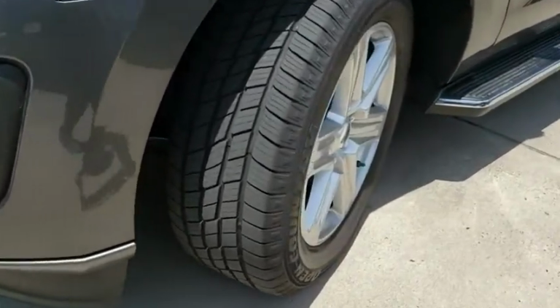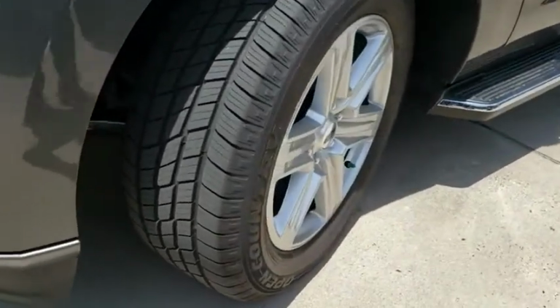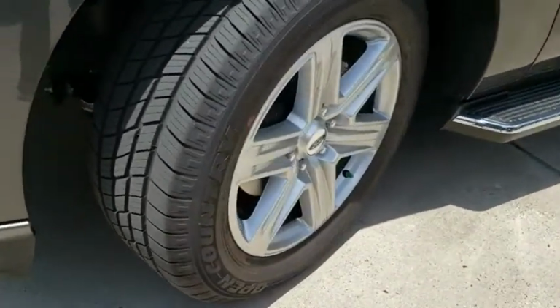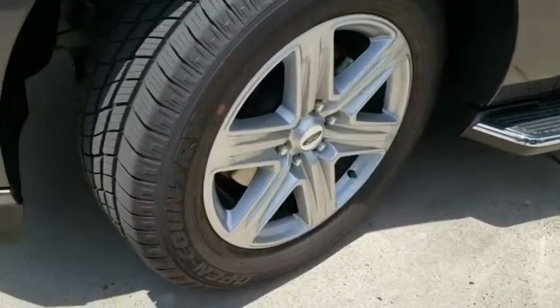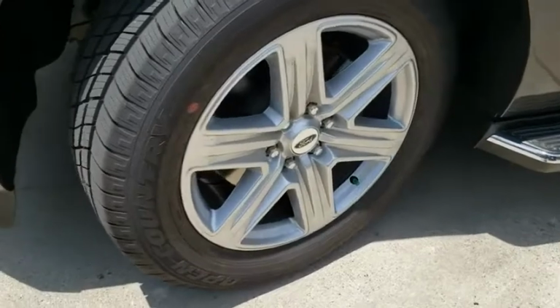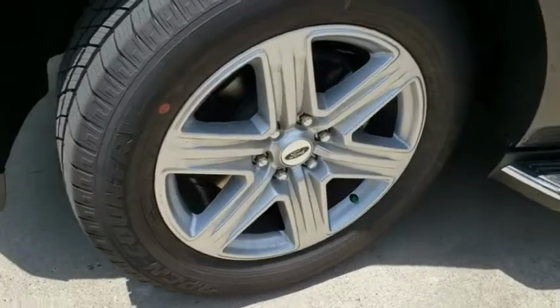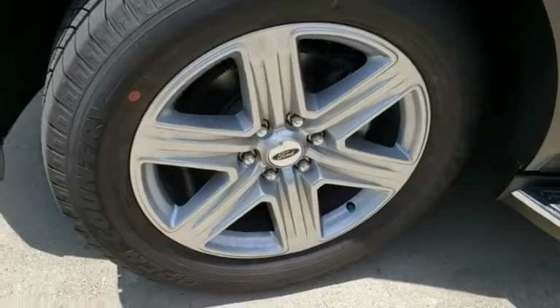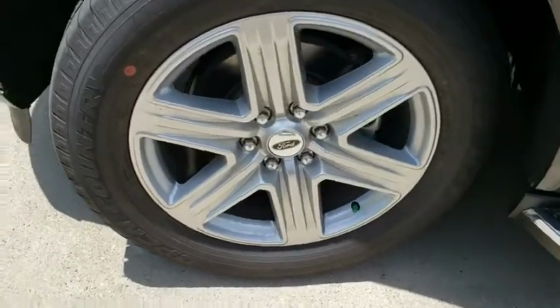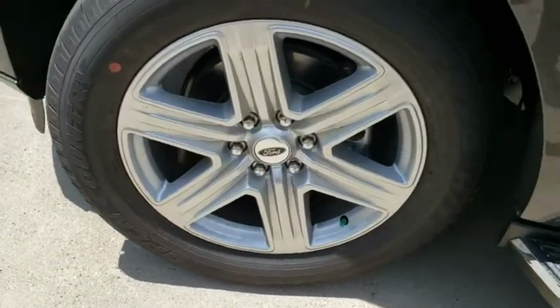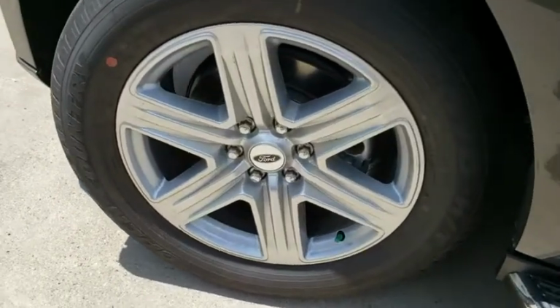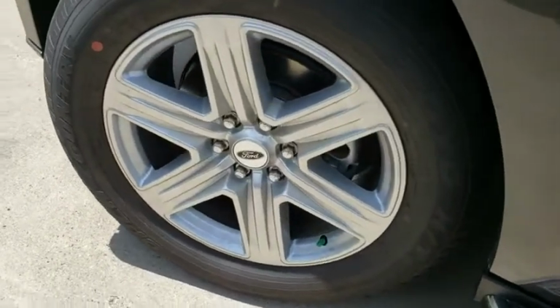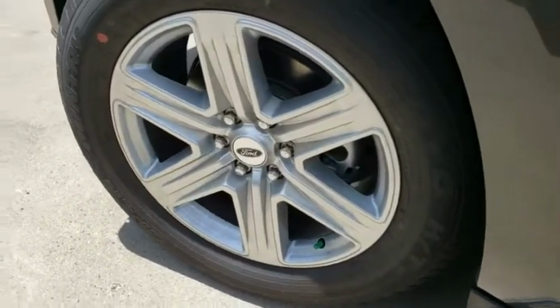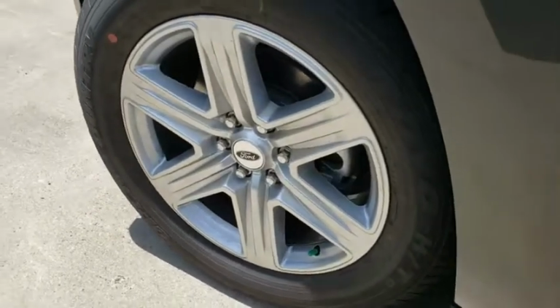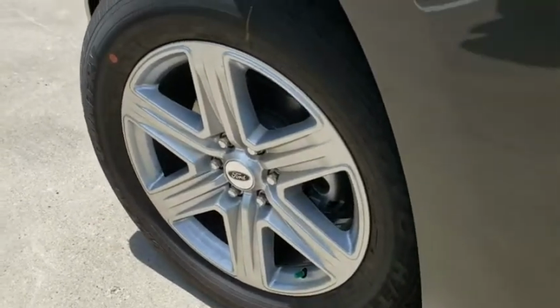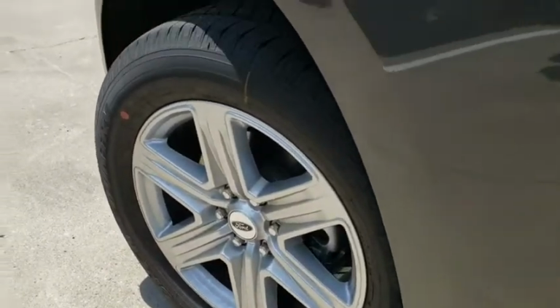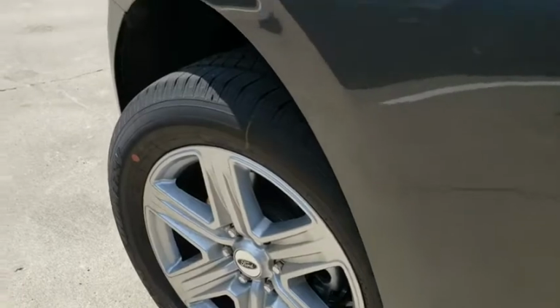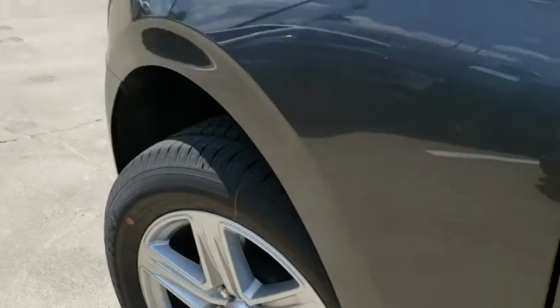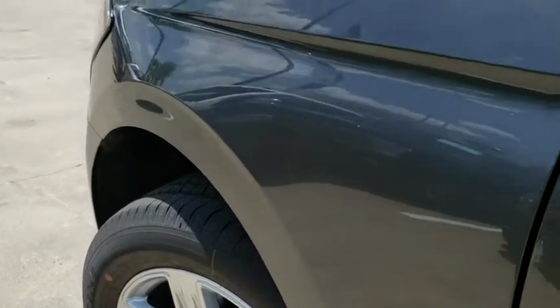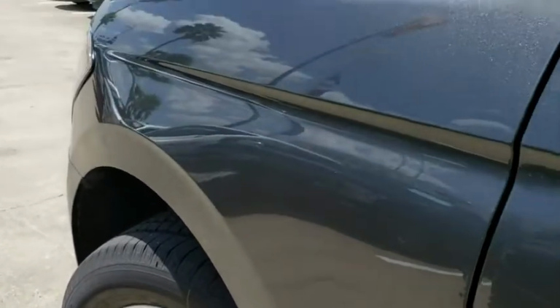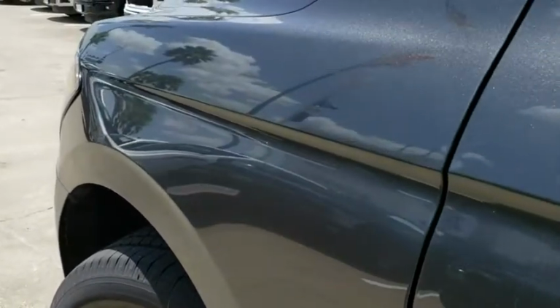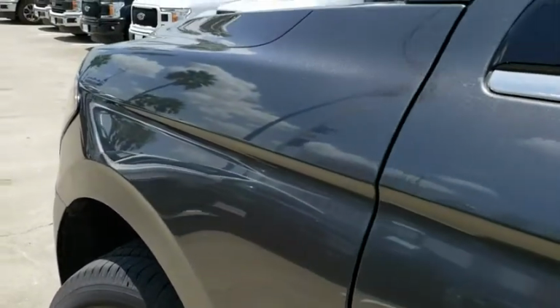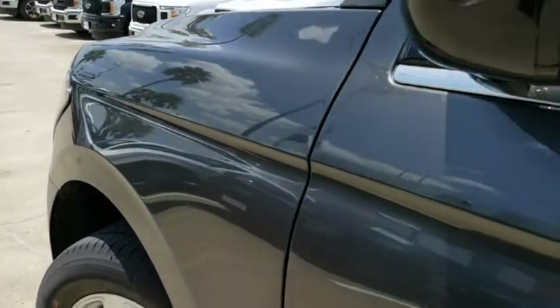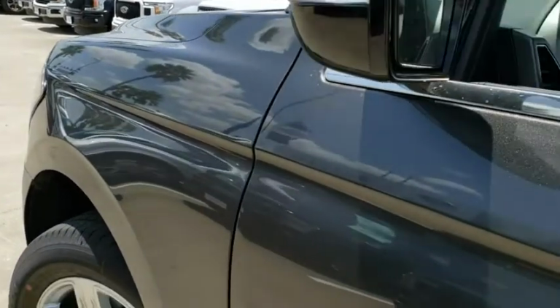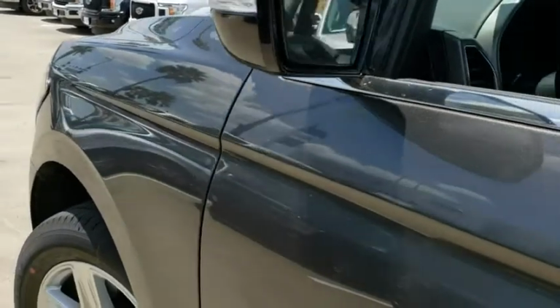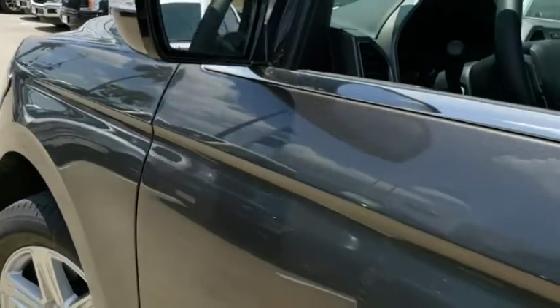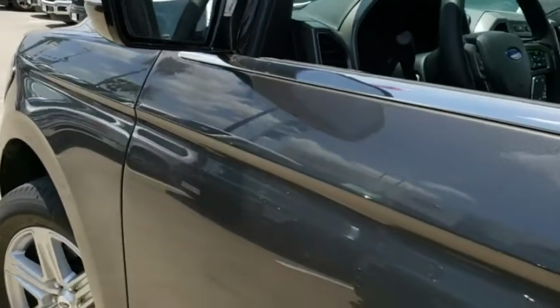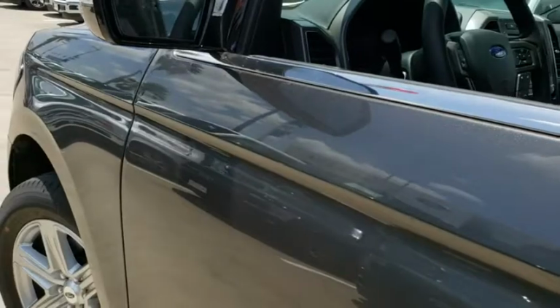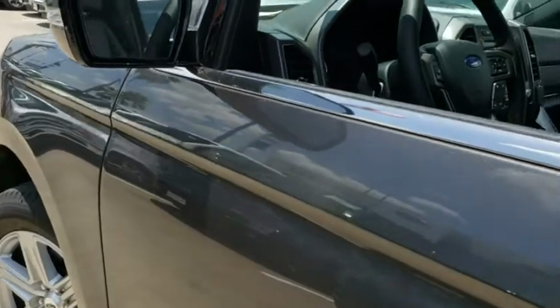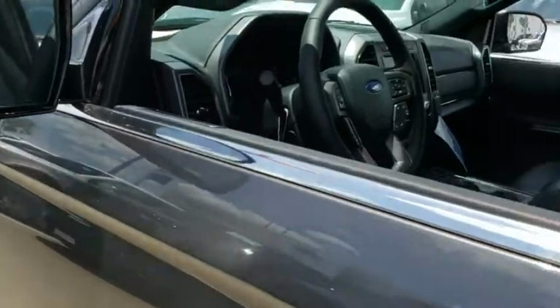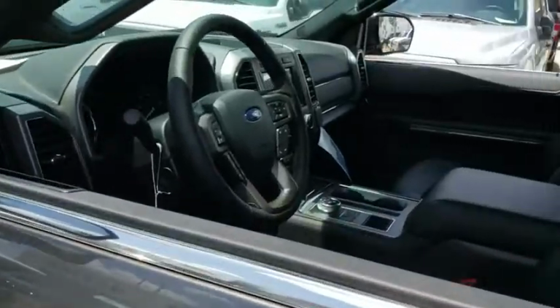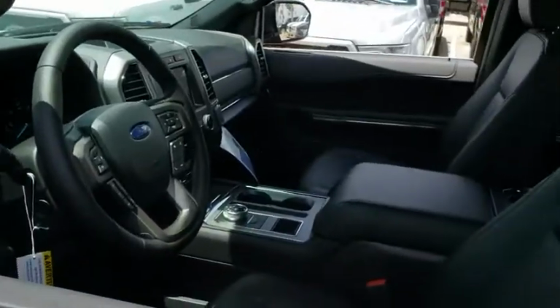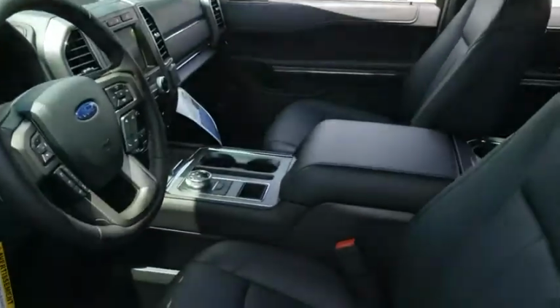Driver lumbar, aluminum wheels, ABS four-wheel, front floor mat, four-wheel disc brakes, cruise control, keyless start, AM-FM stereo radio, auto-off headlights, universal garage door opener, rear defrost, power door locks.